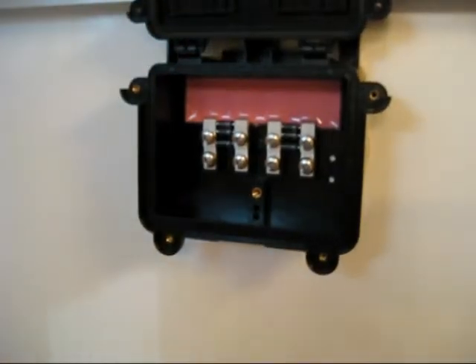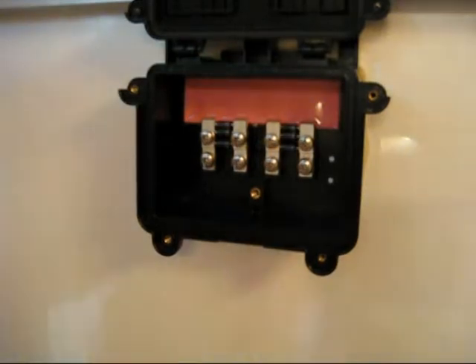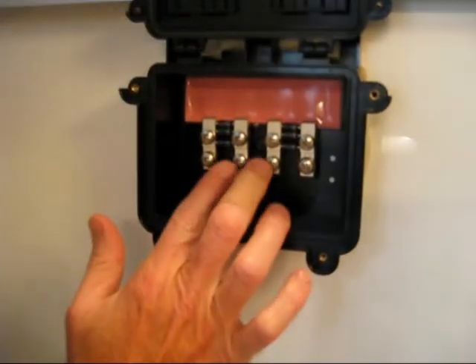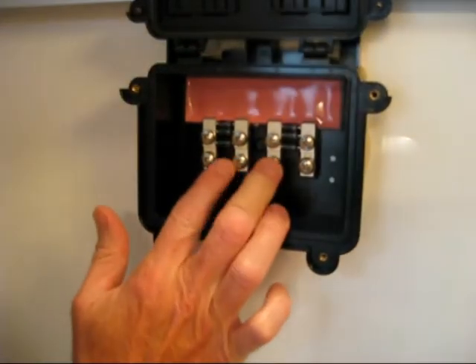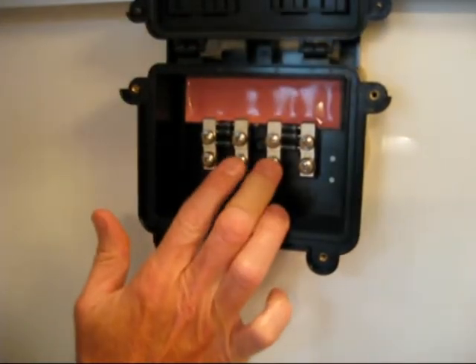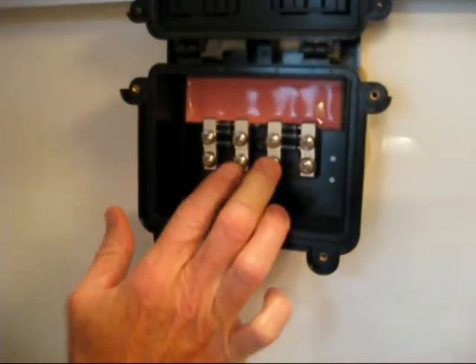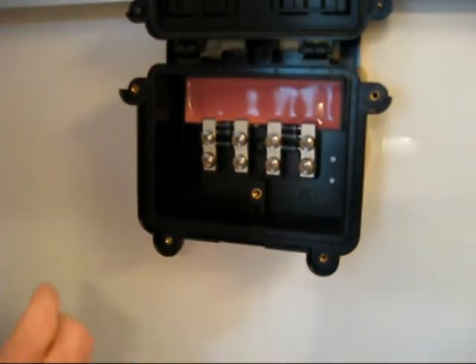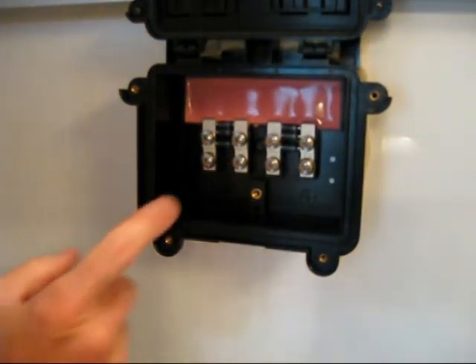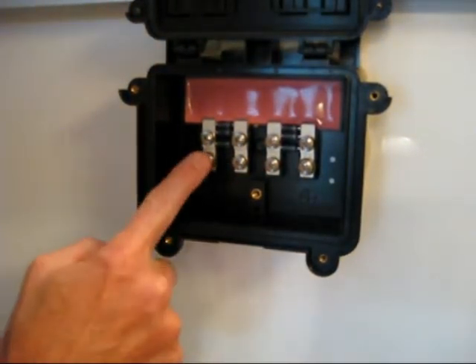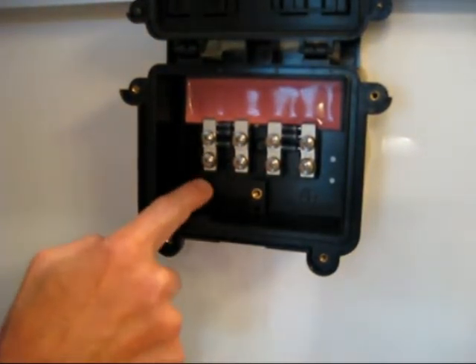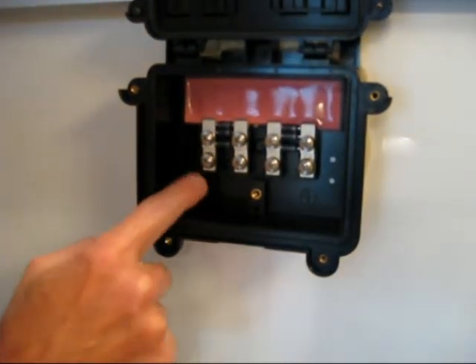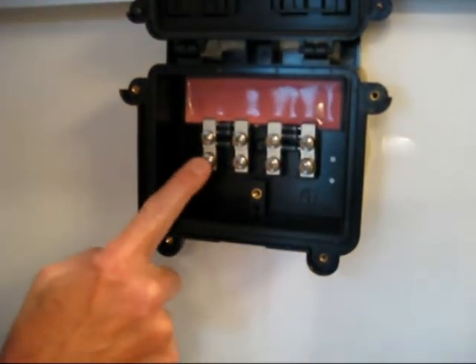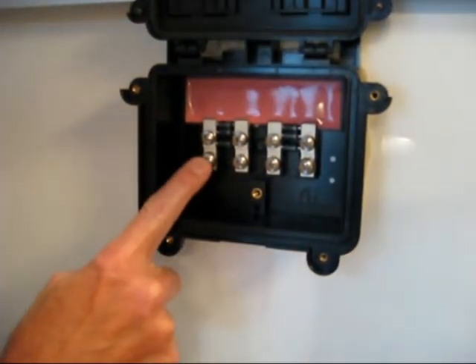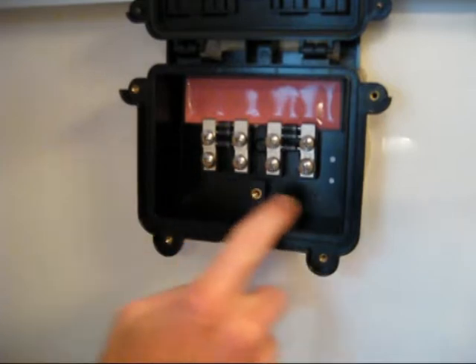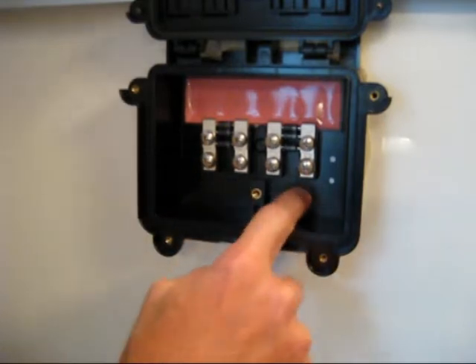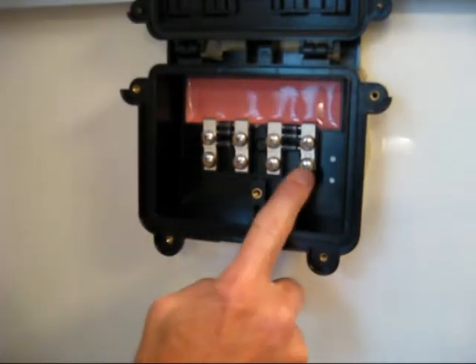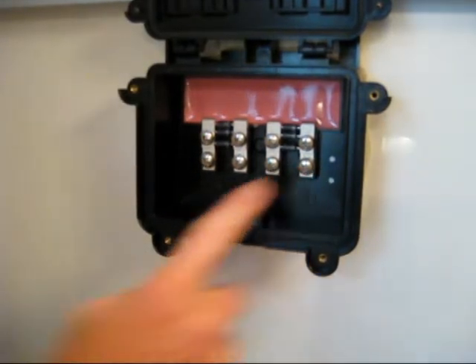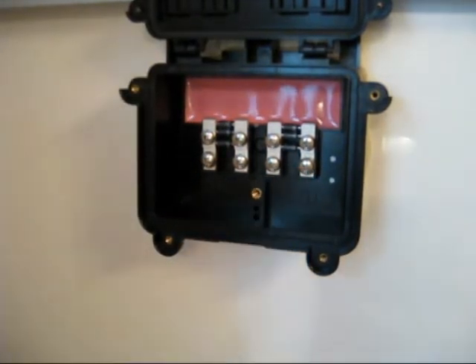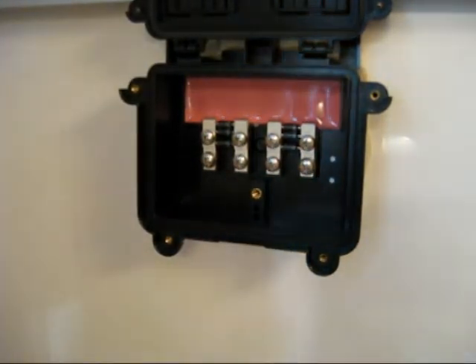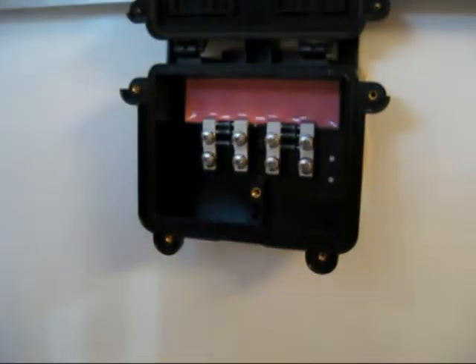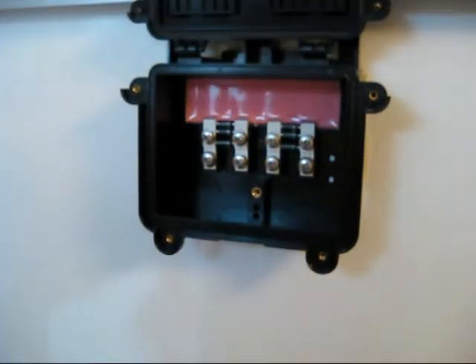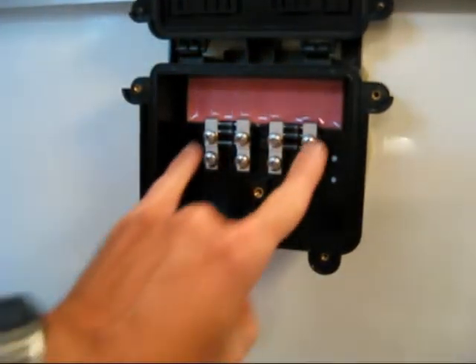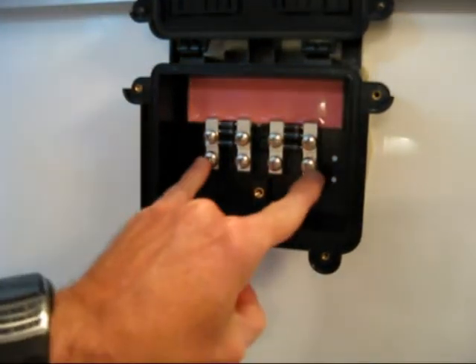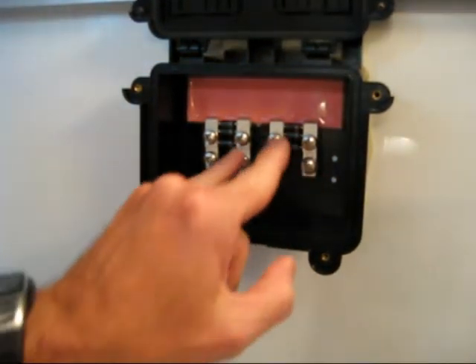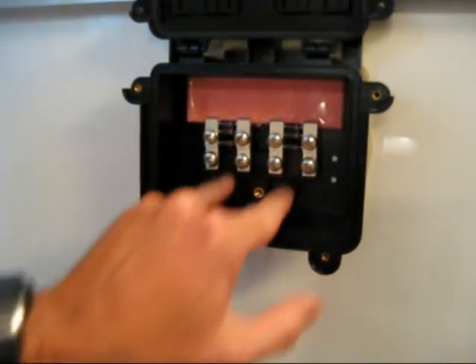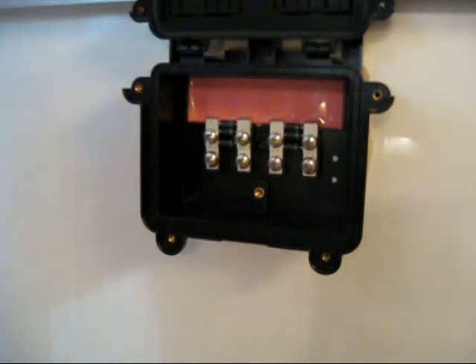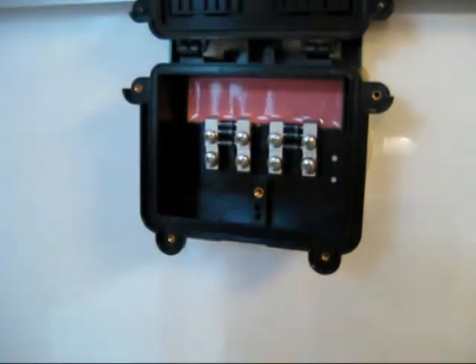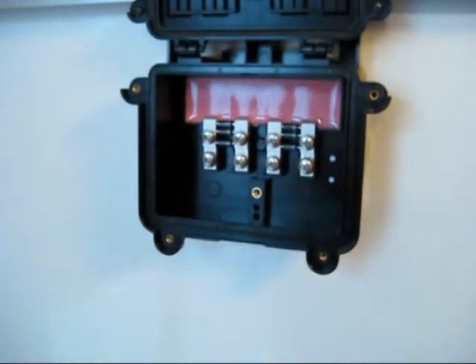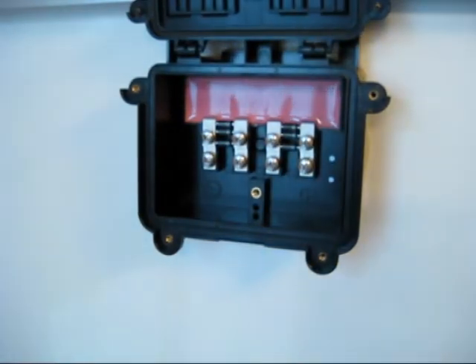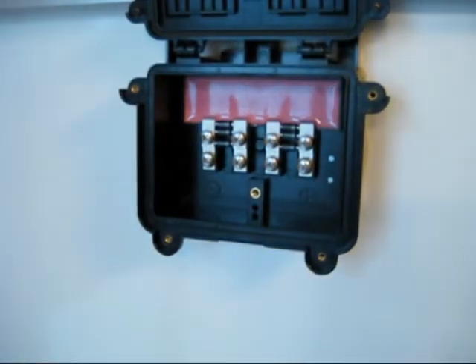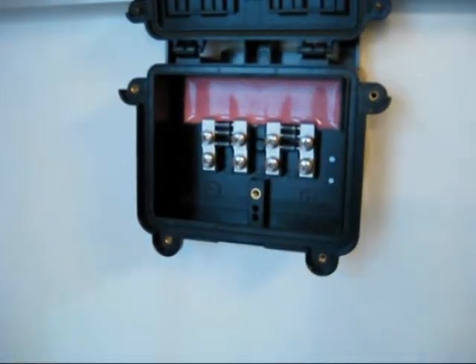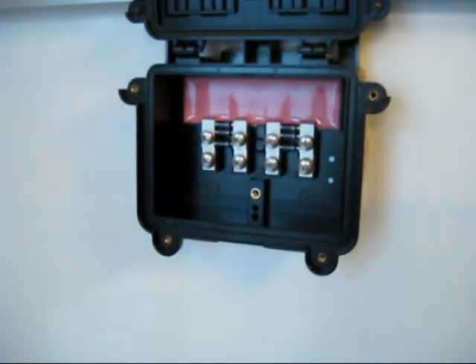The center connections are not used according to the instructions. This is where the negative connects and this is where the positive connects on the right side. These are the diodes — they prevent back feed at night.